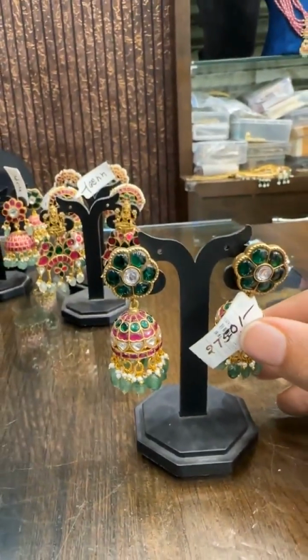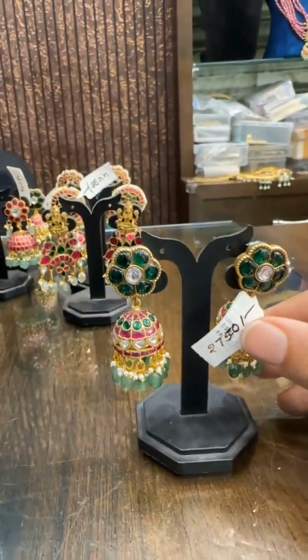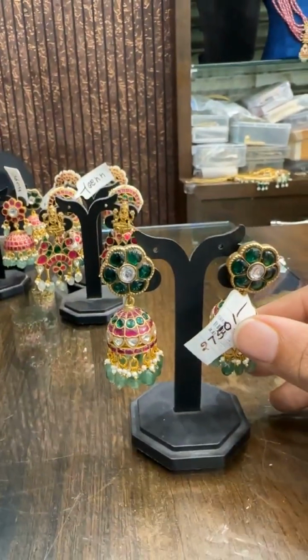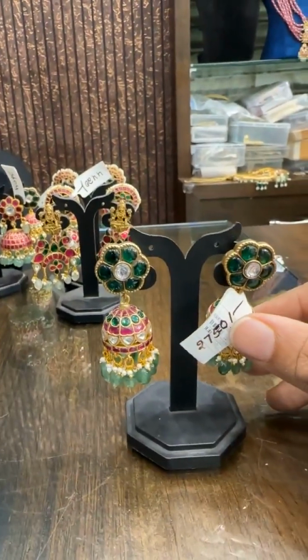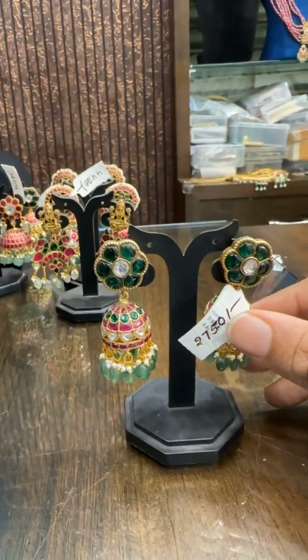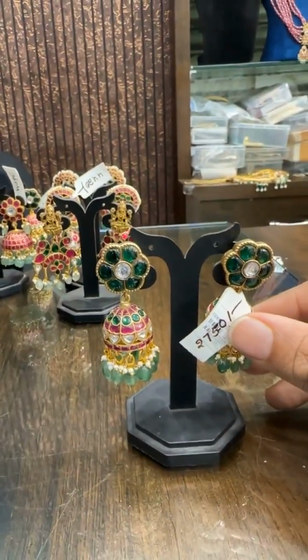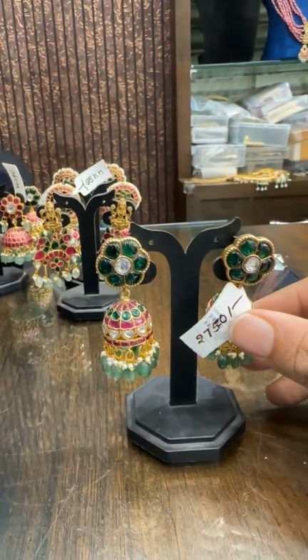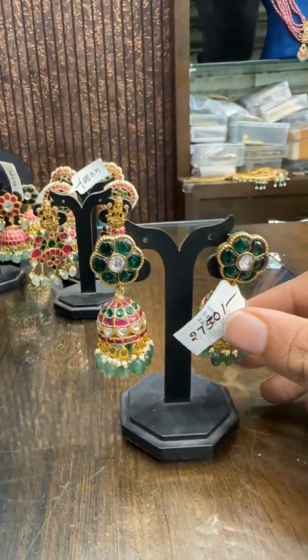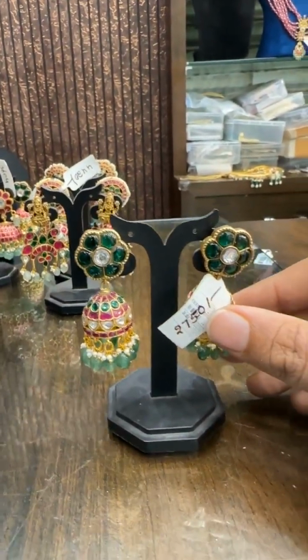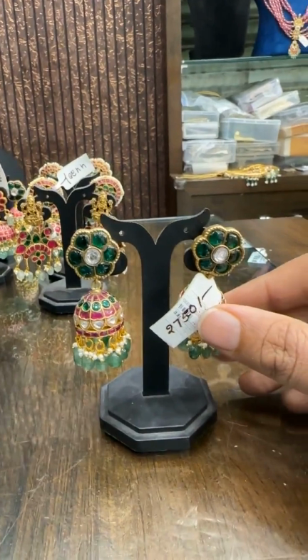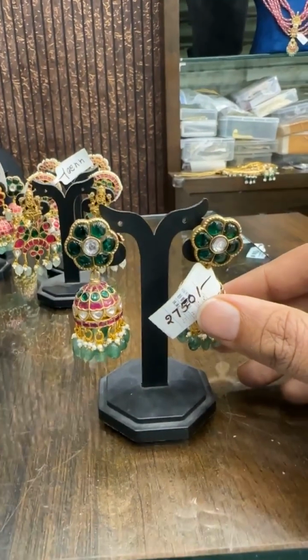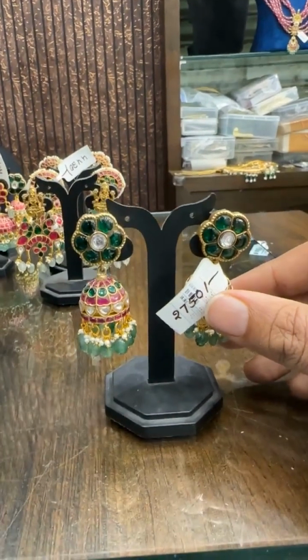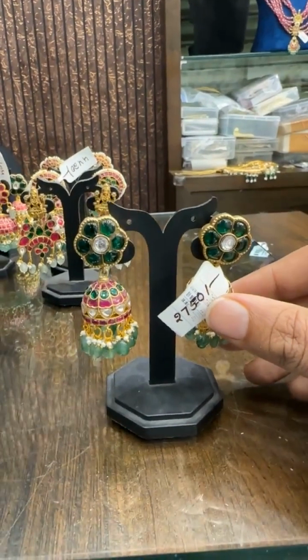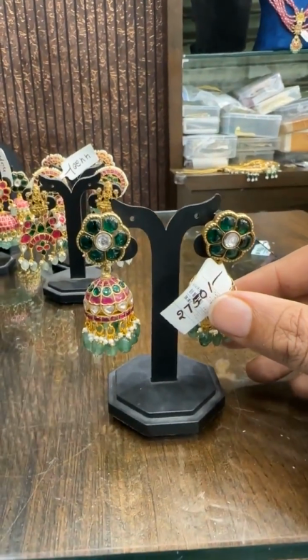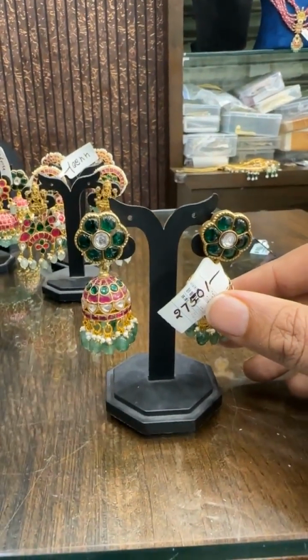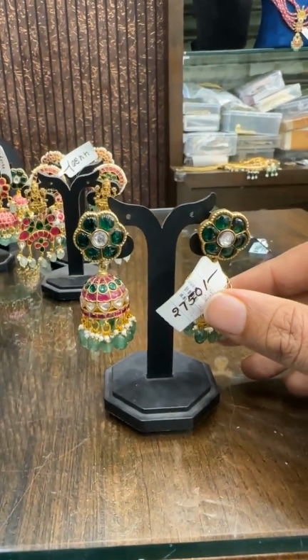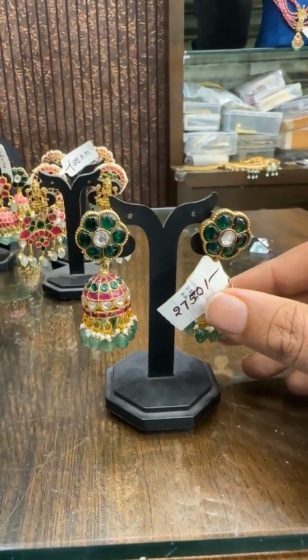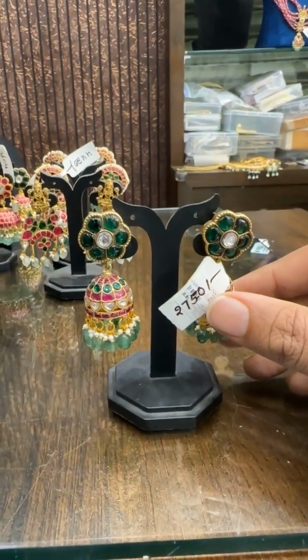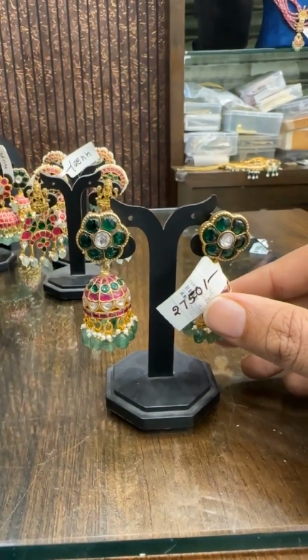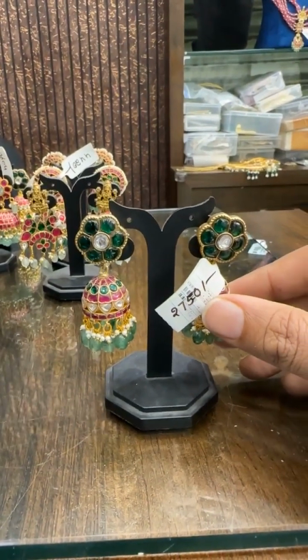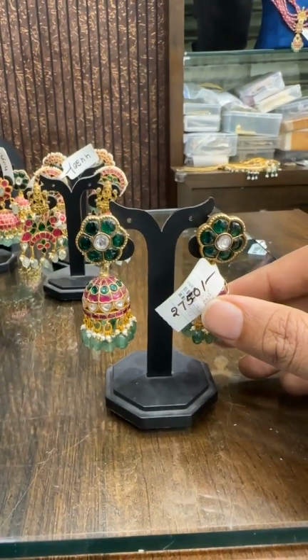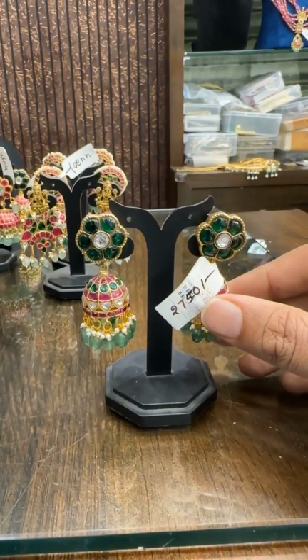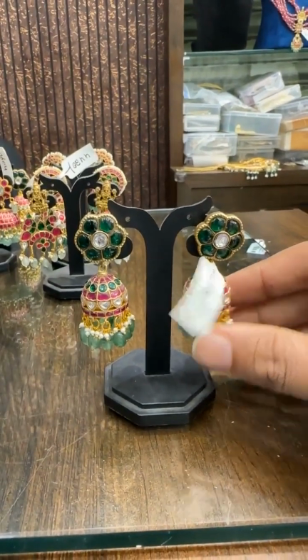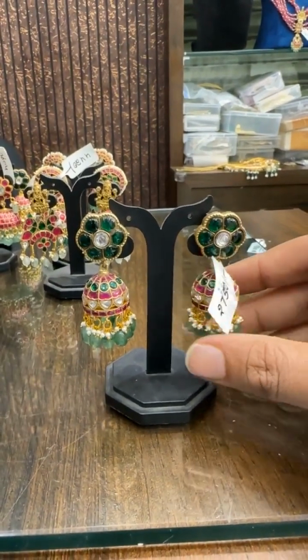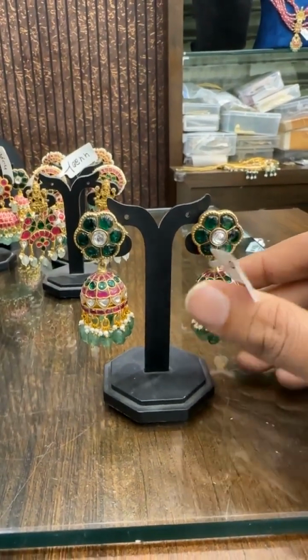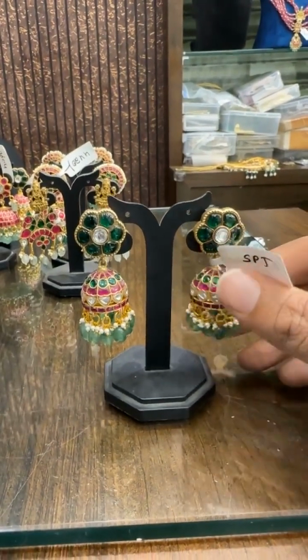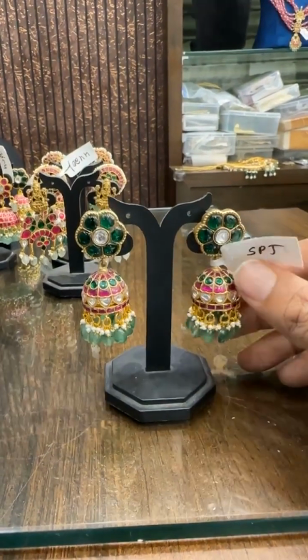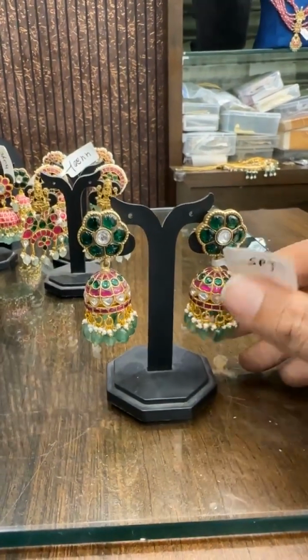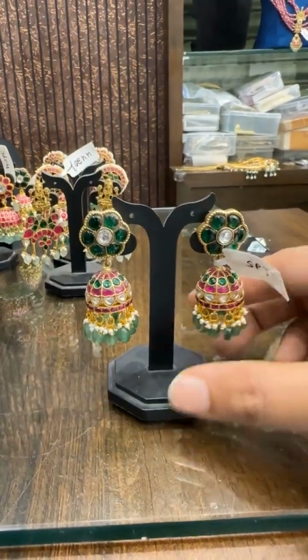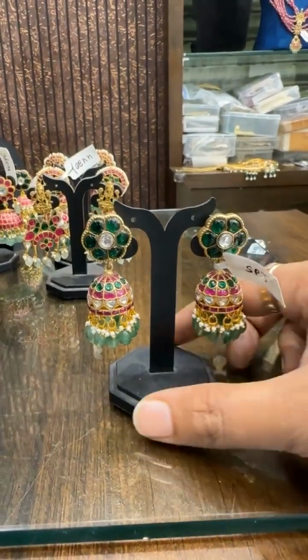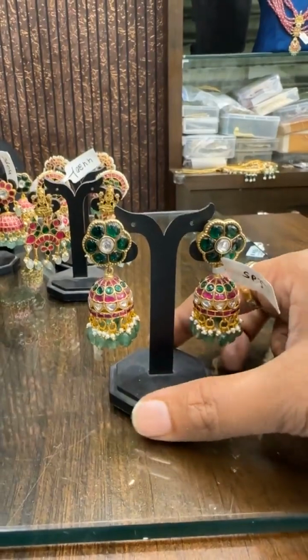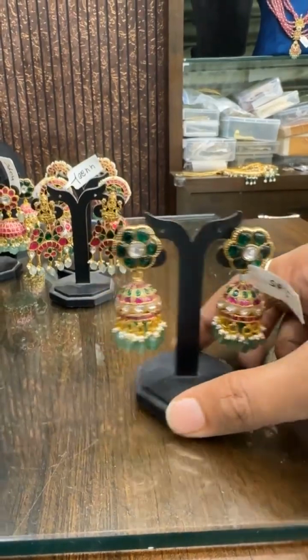₹2750 is the price. Anyone interested, please take a screenshot and reach us on our WhatsApp number.